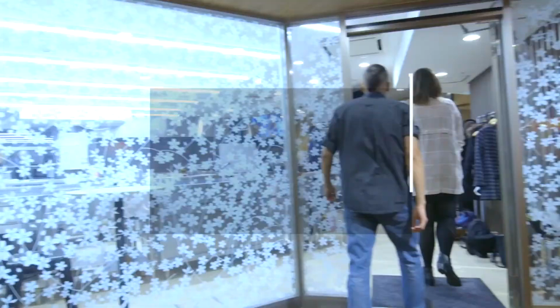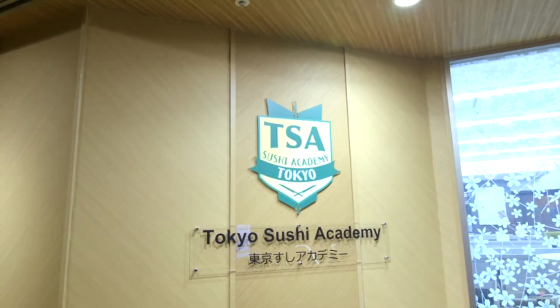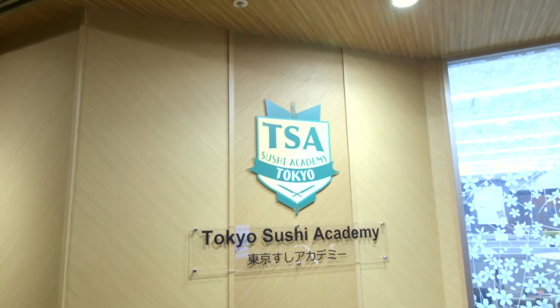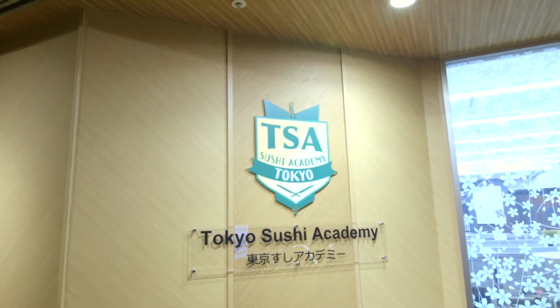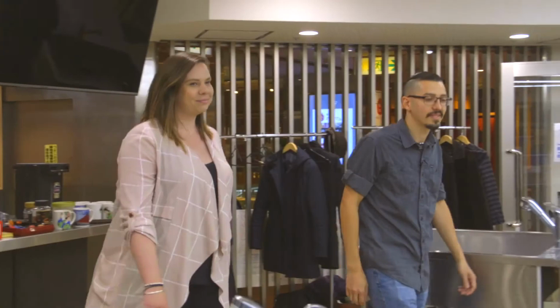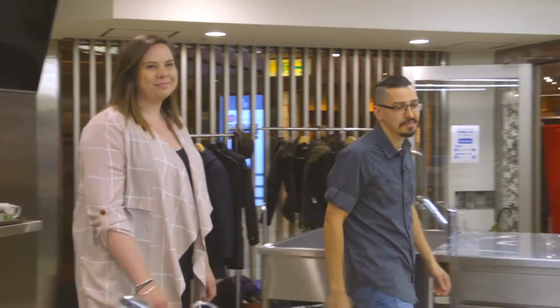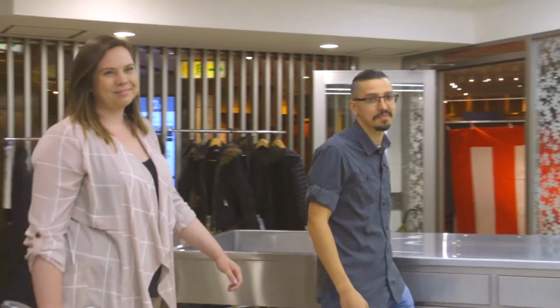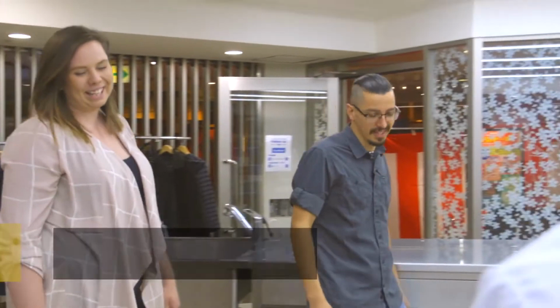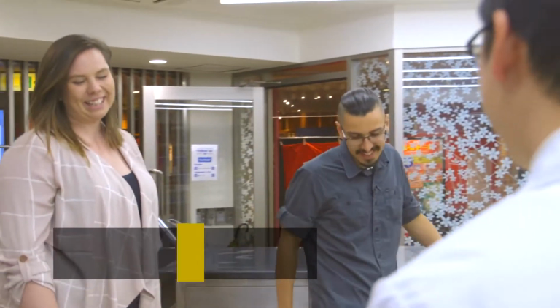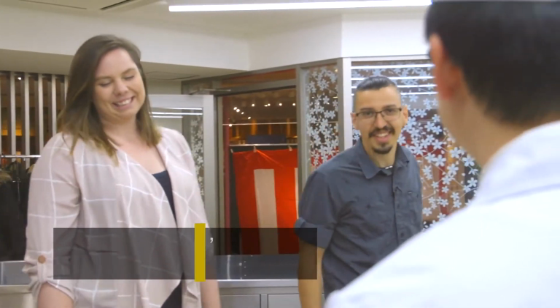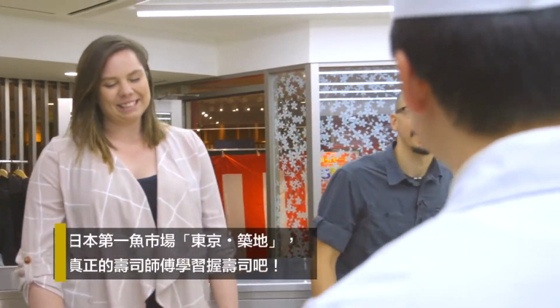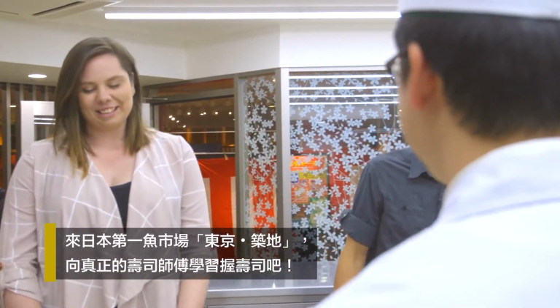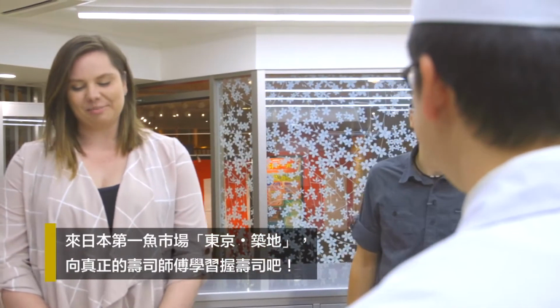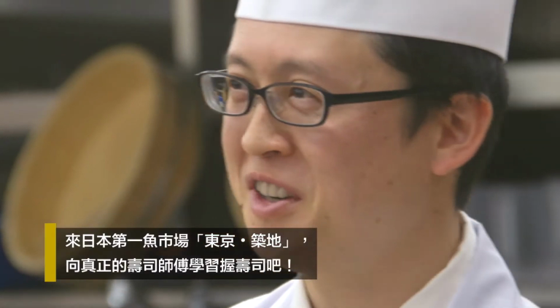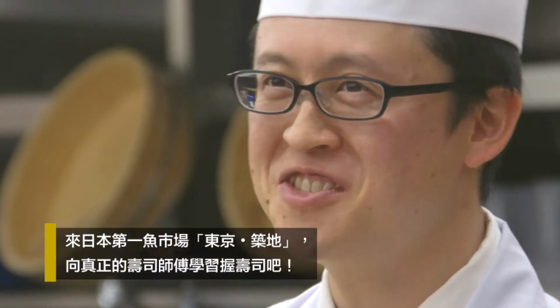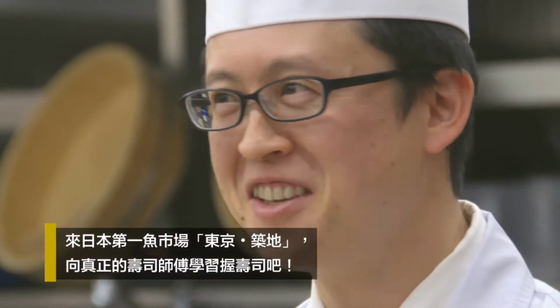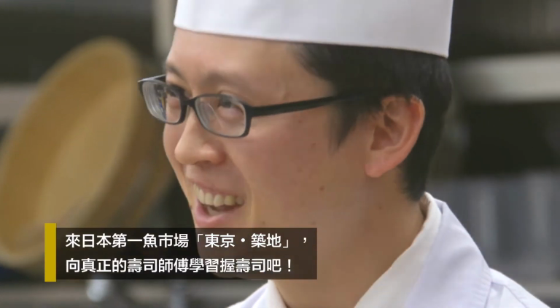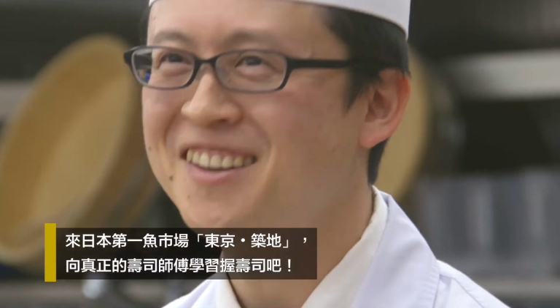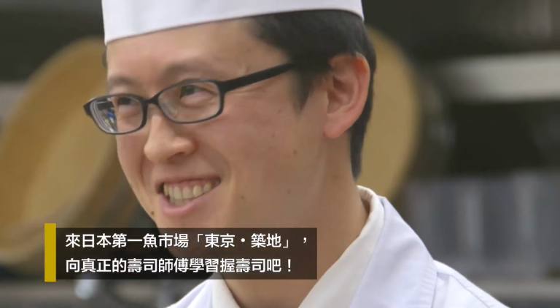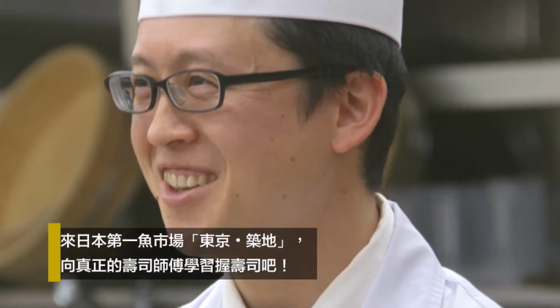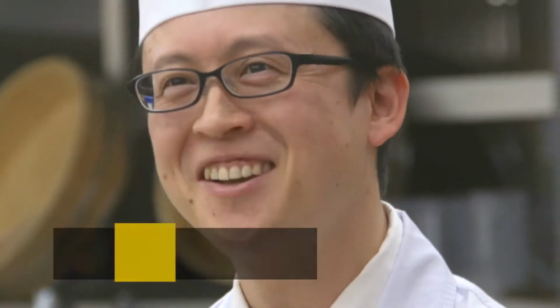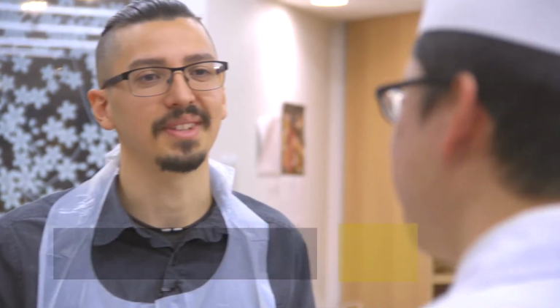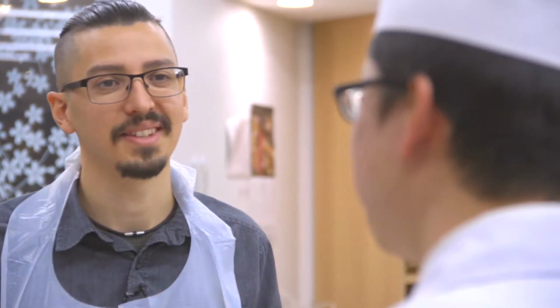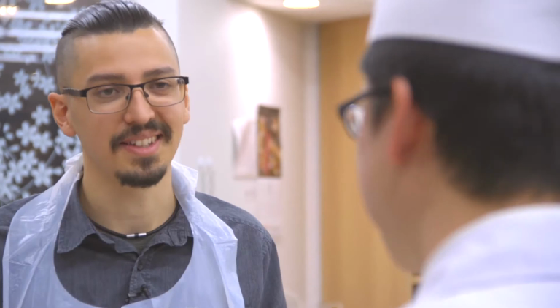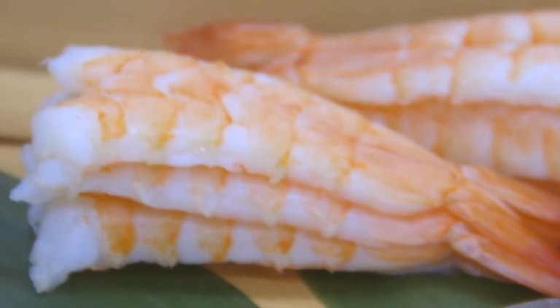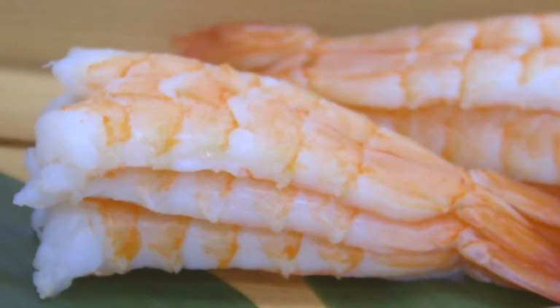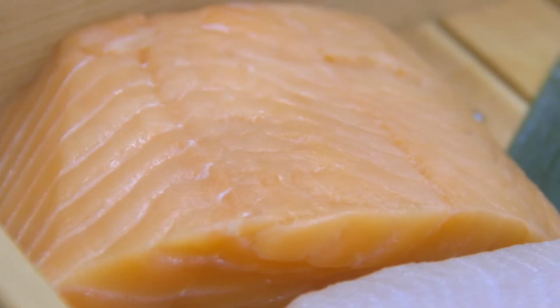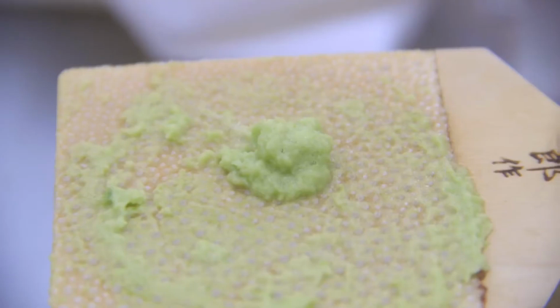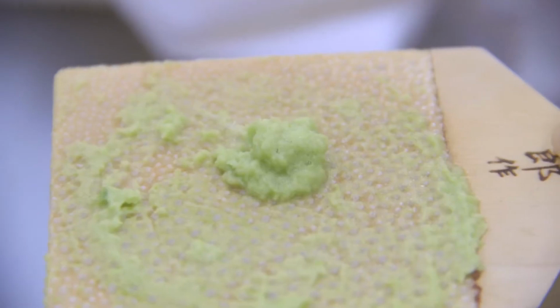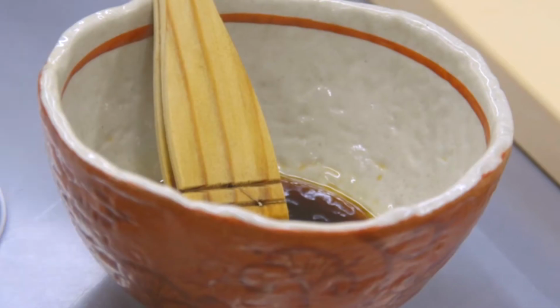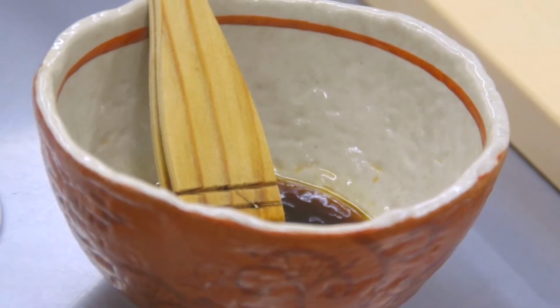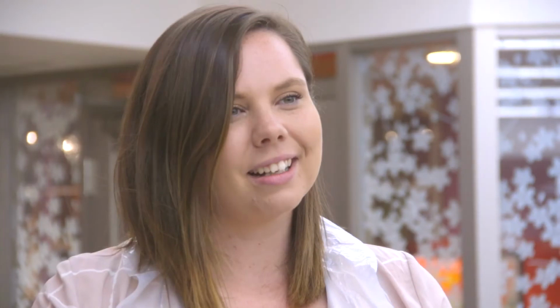Thank you for coming to Sushi Academy. My name is Toru. I'm a new instructor today. Nice to meet you. We are going to practice, then we're going to make real sushi.